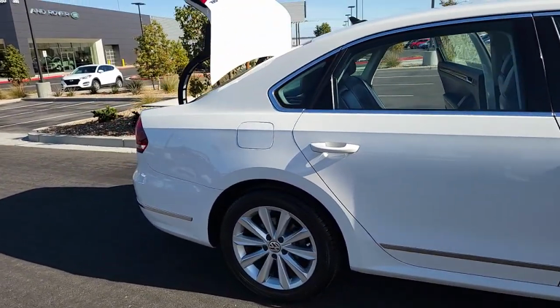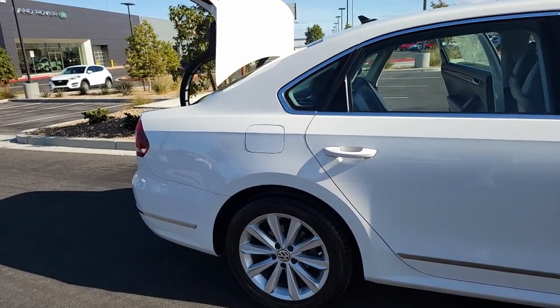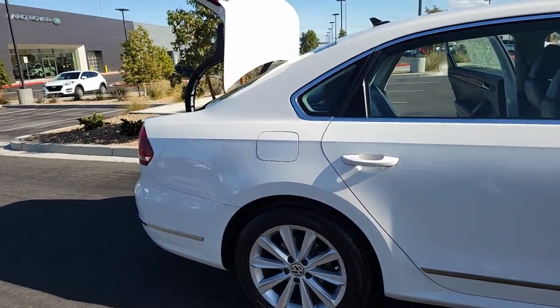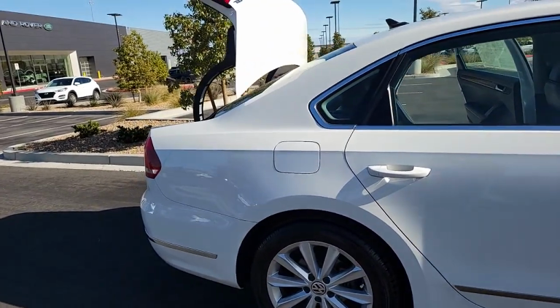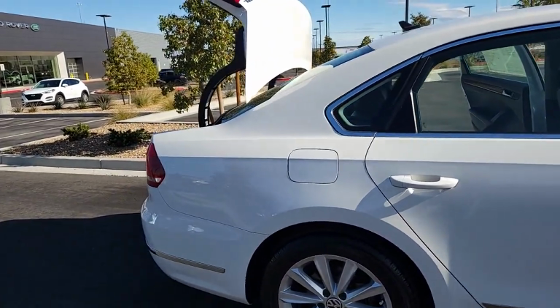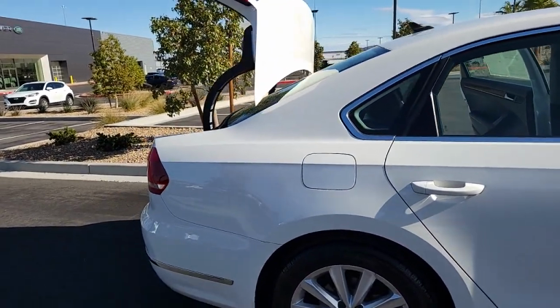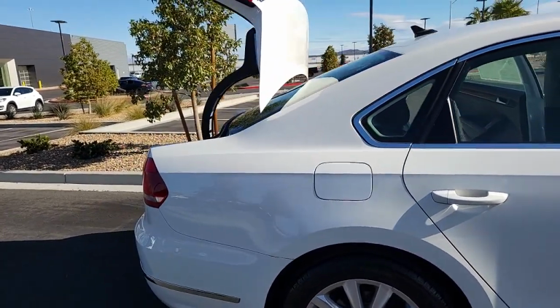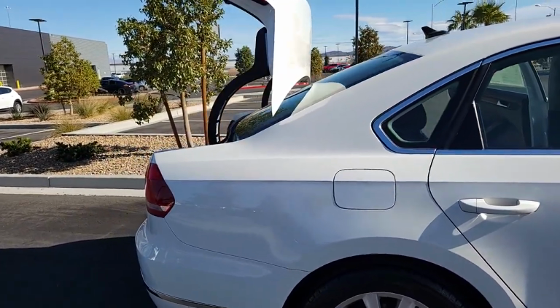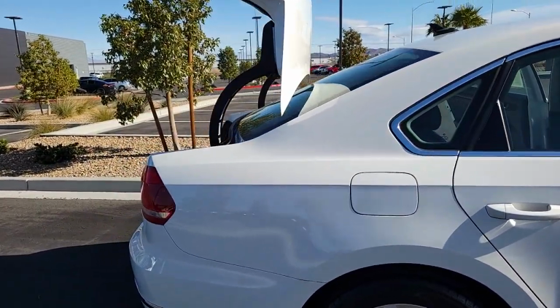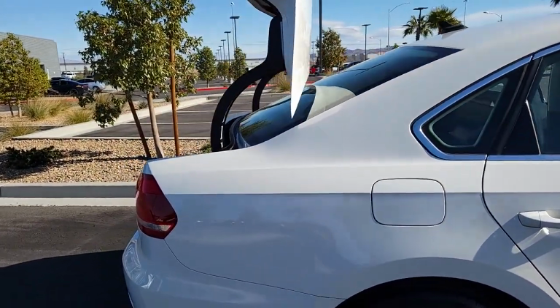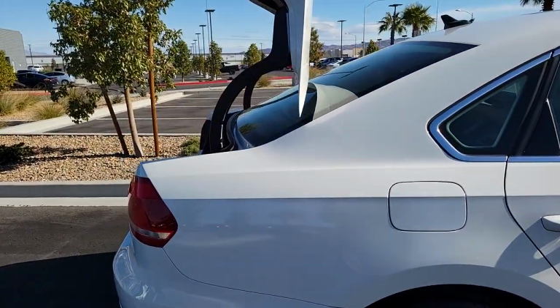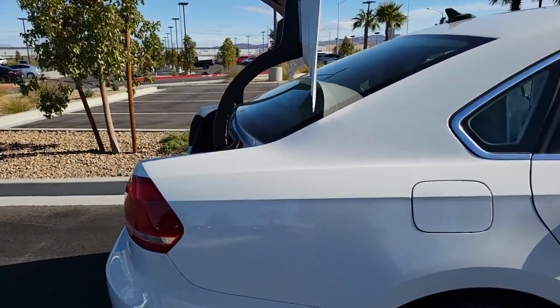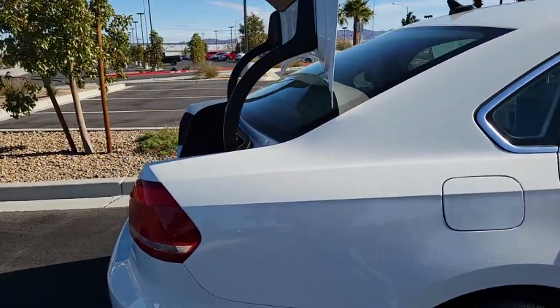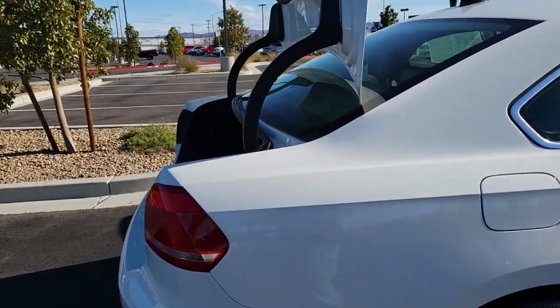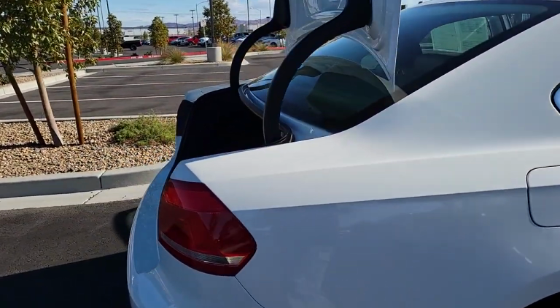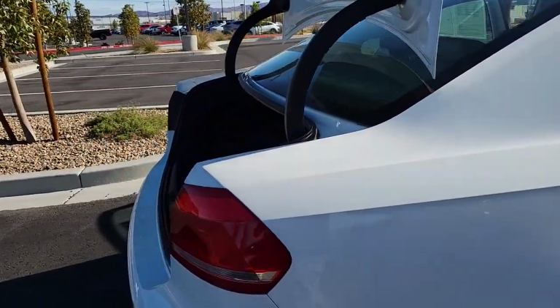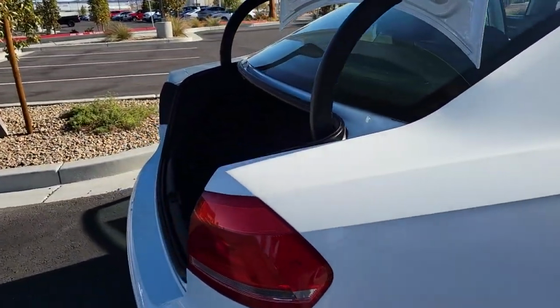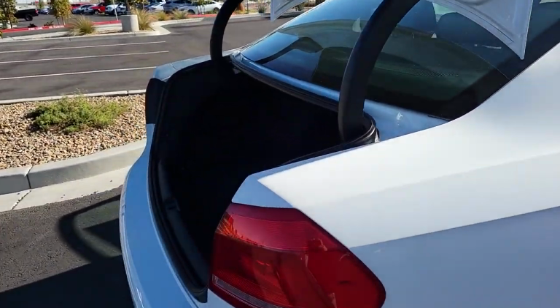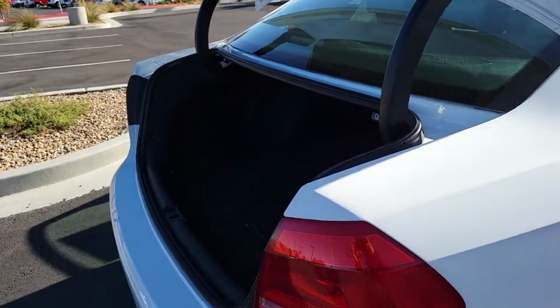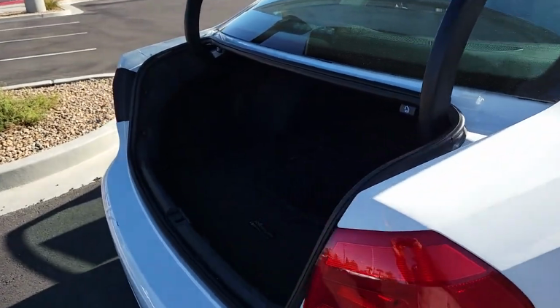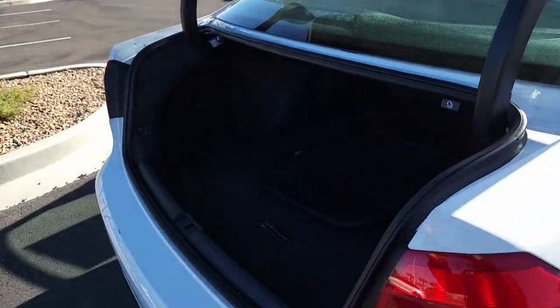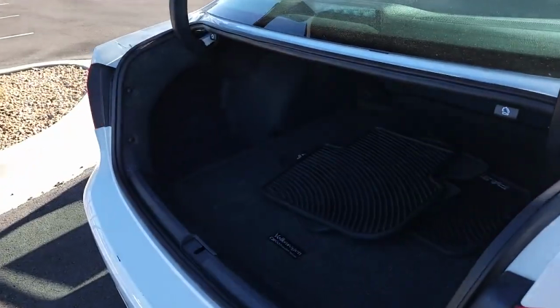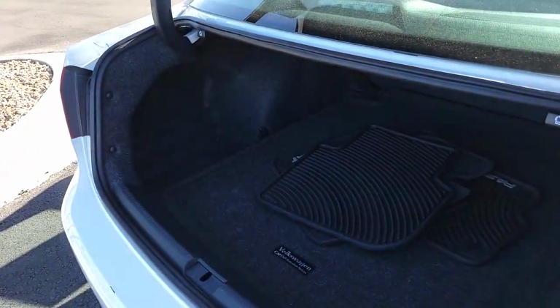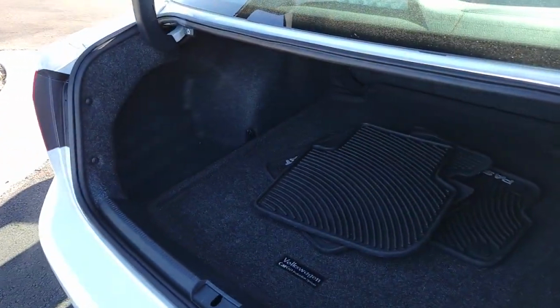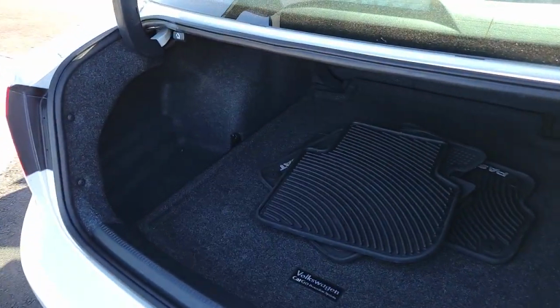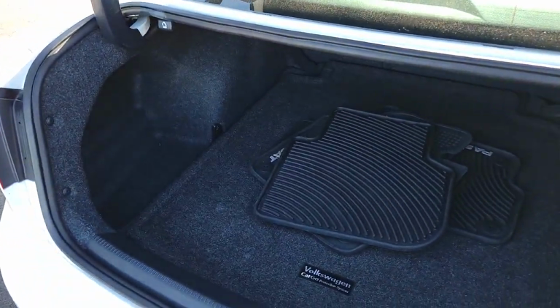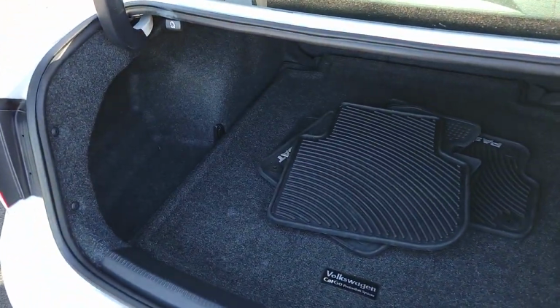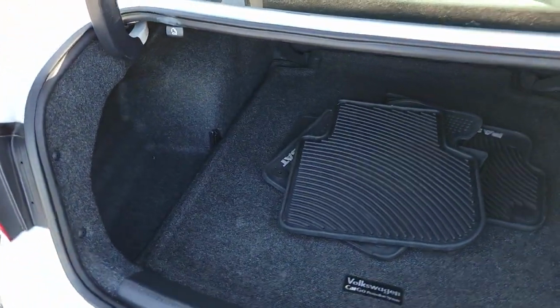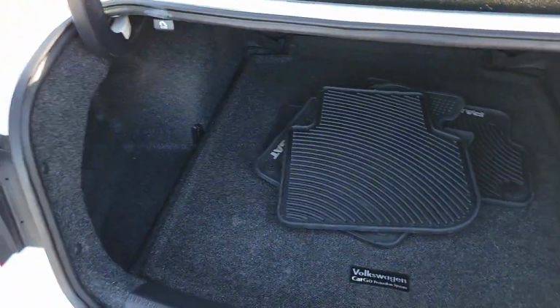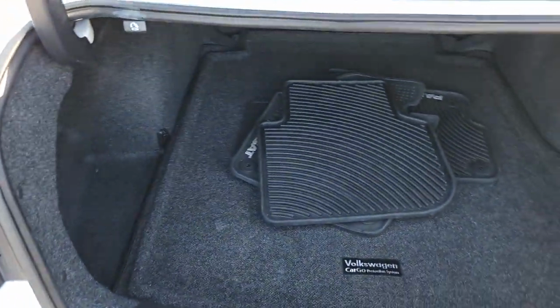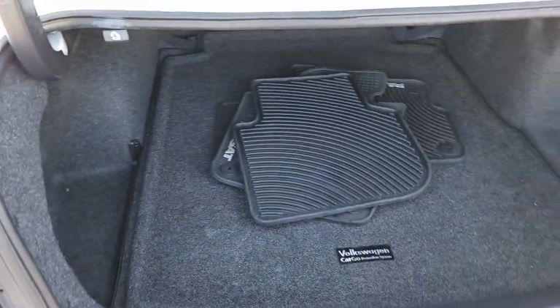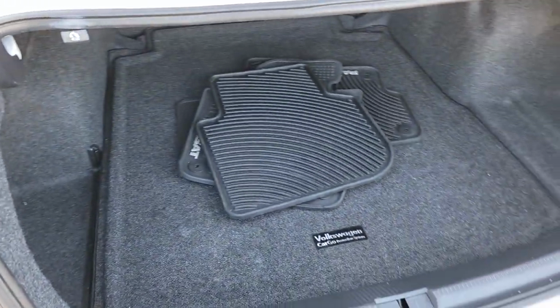Take a moment to view this stylish Passat. Spacious seating, punchy performance, and driver assist safety features make this the ideal midsize family sedan.